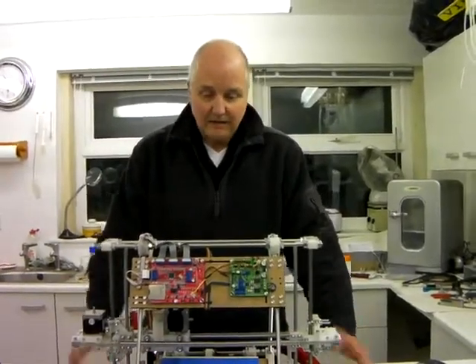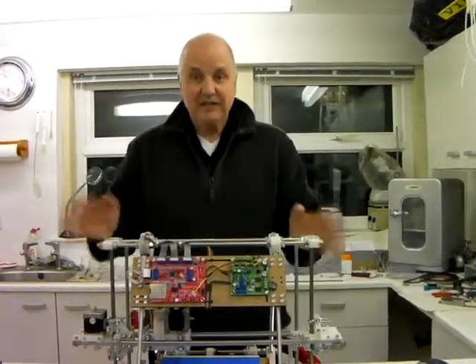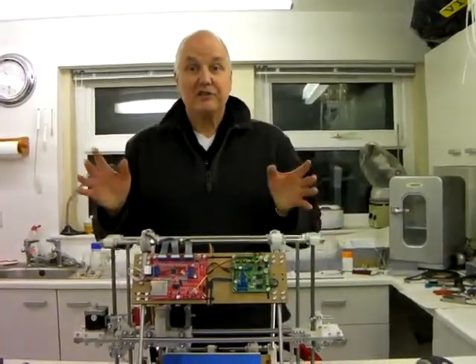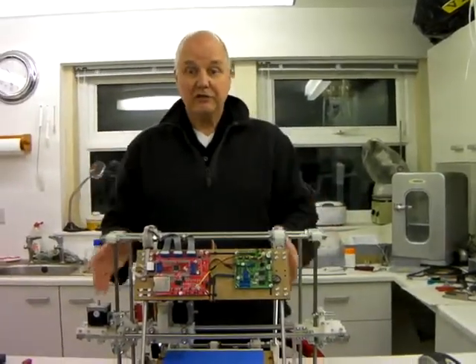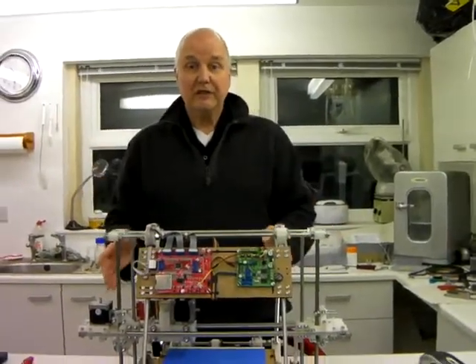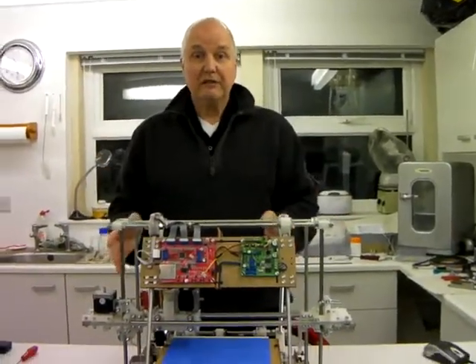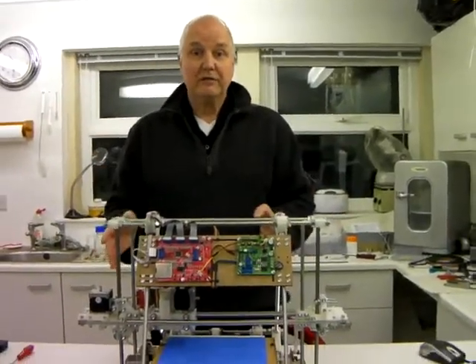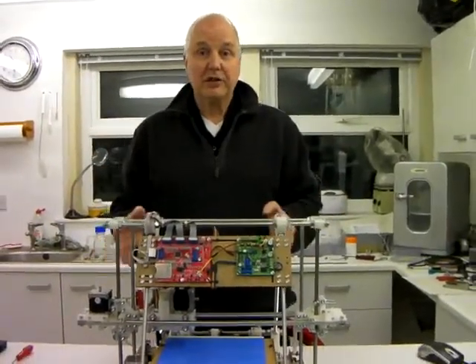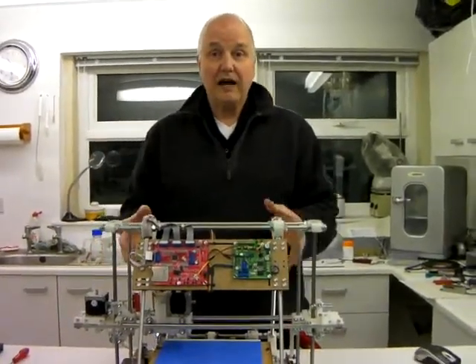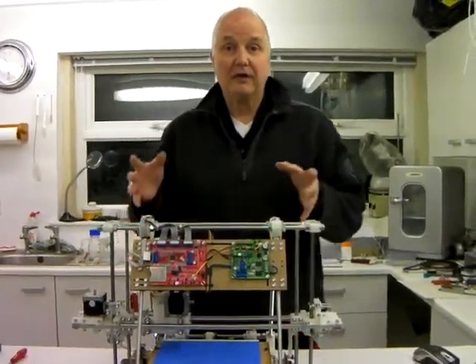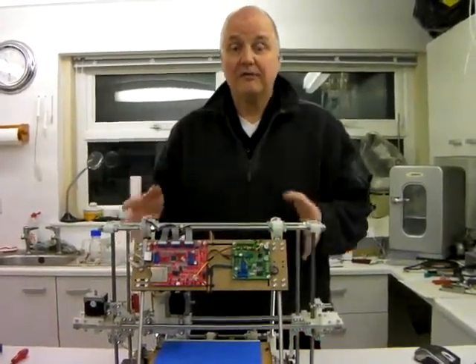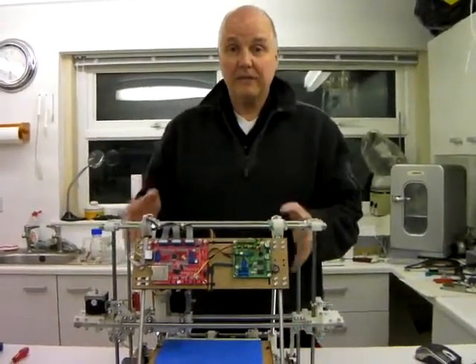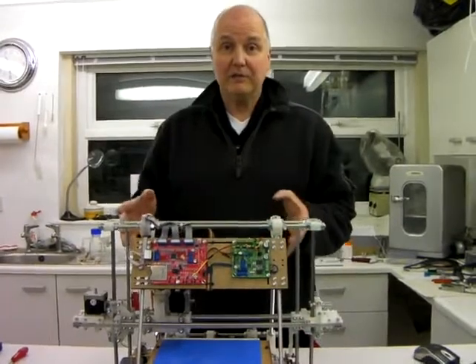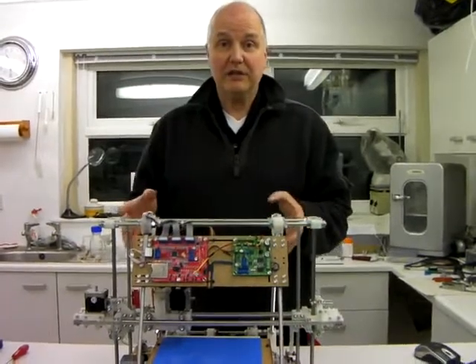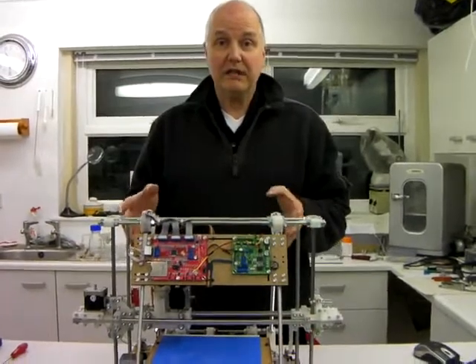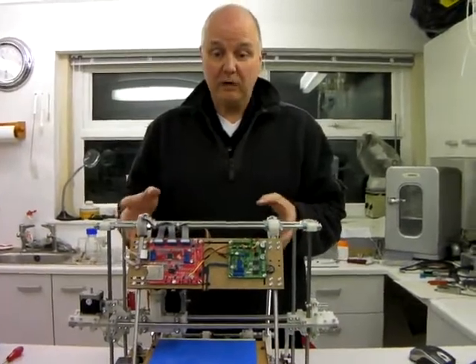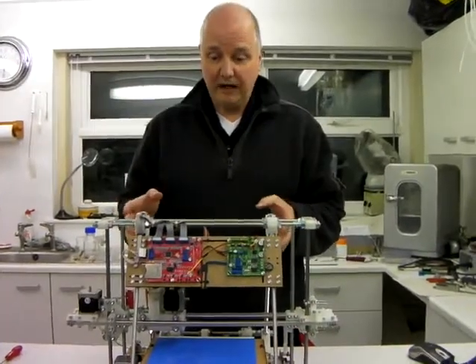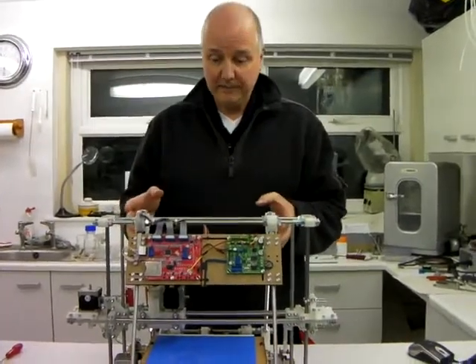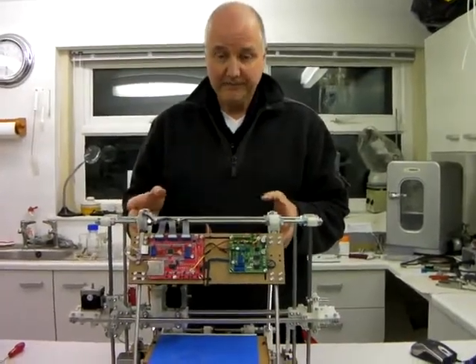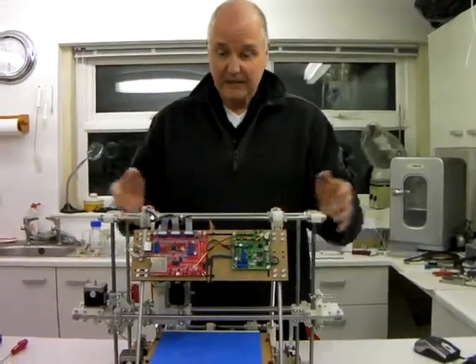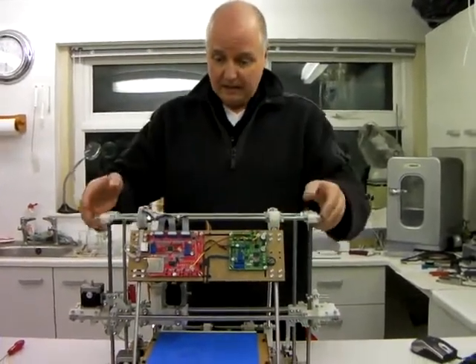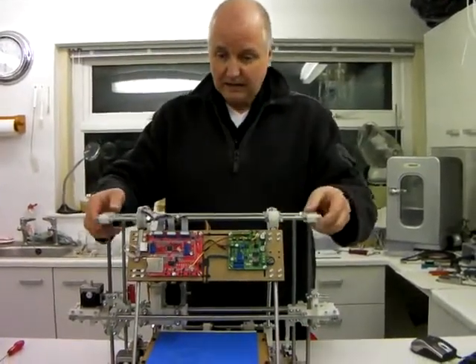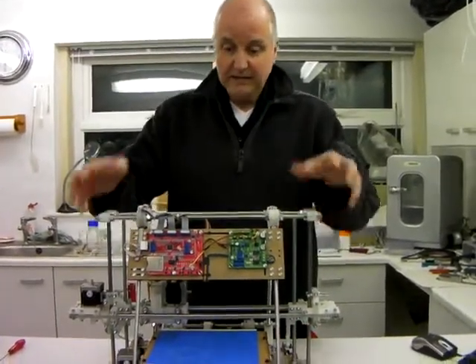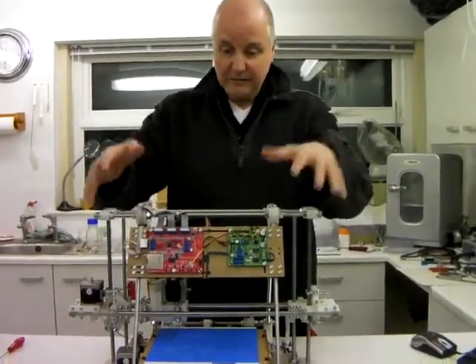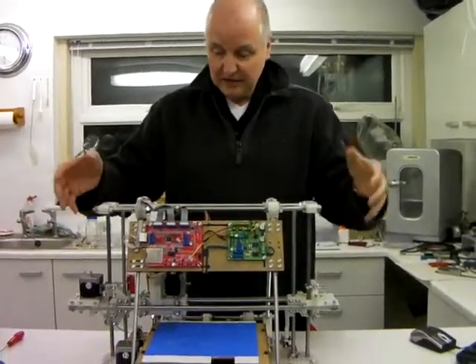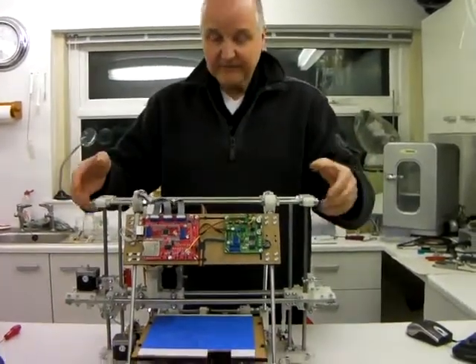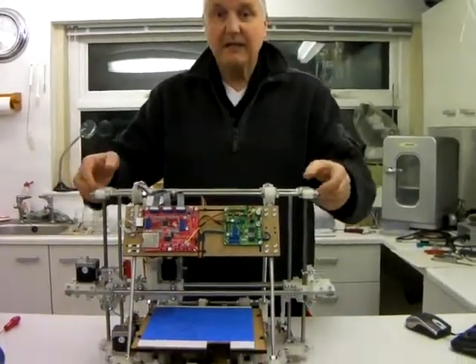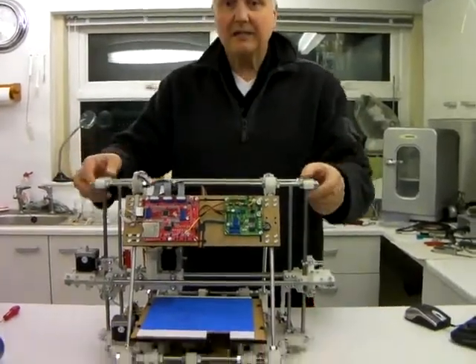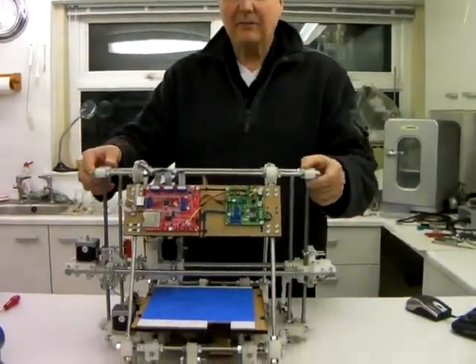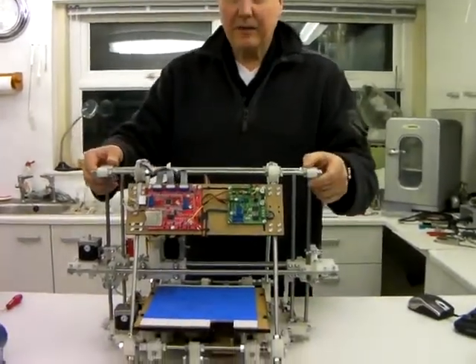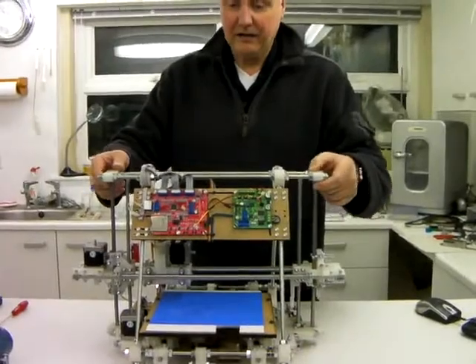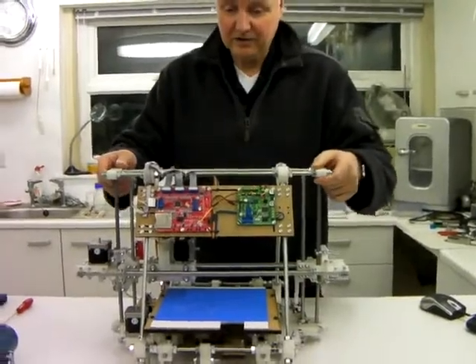This is just a short video to show how a RepRap Mendel machine is wired up. This is the machine. Let's start with the power connections.